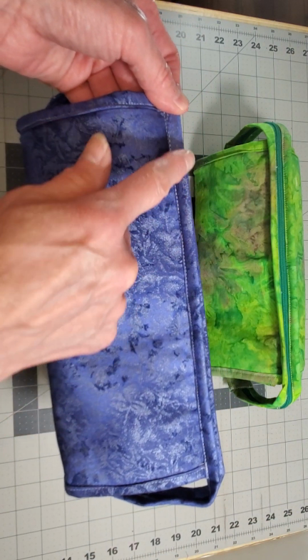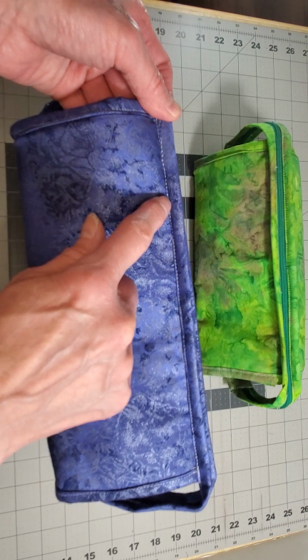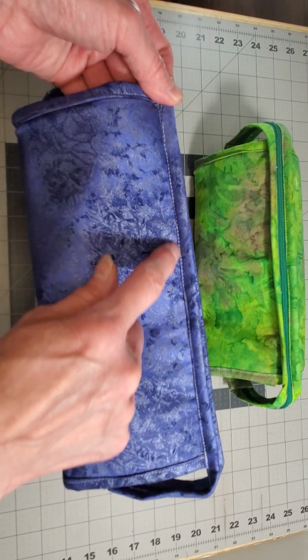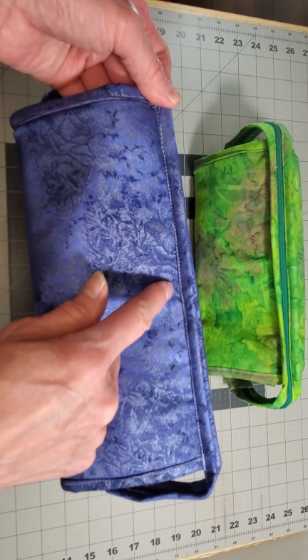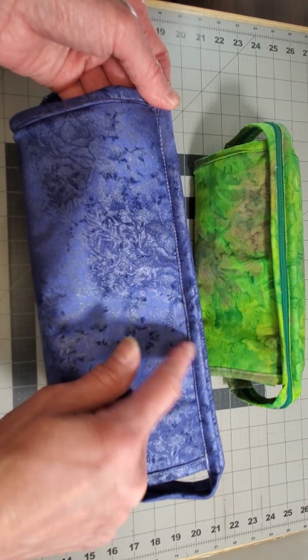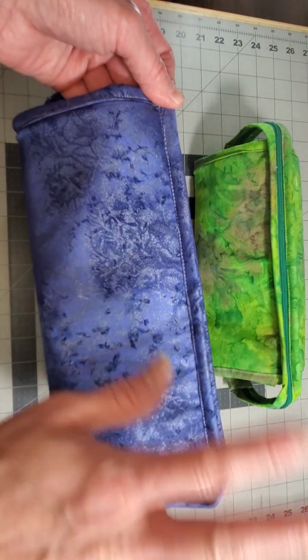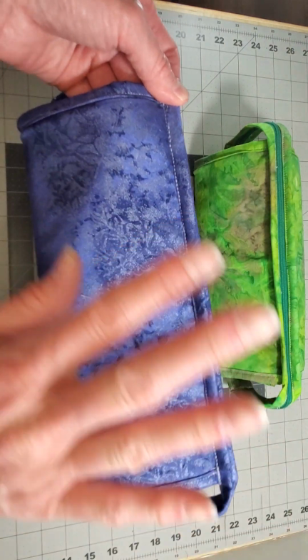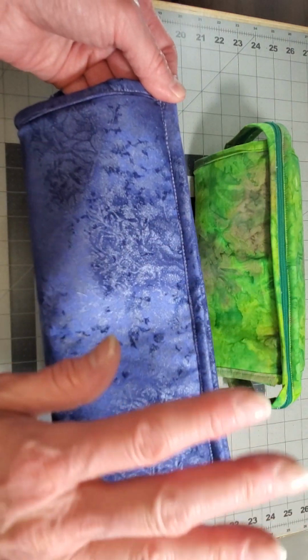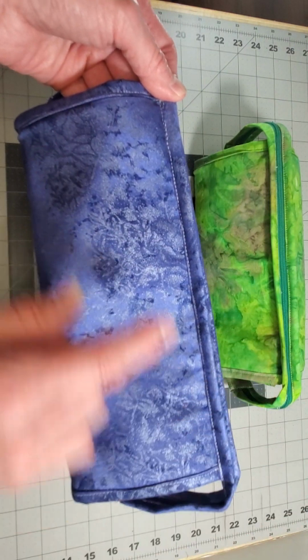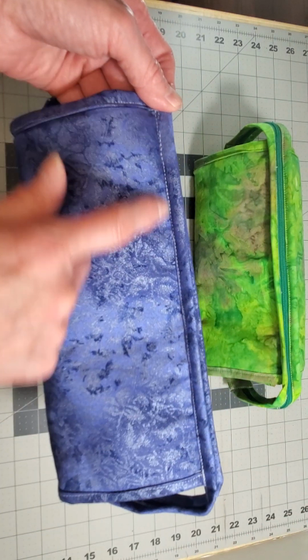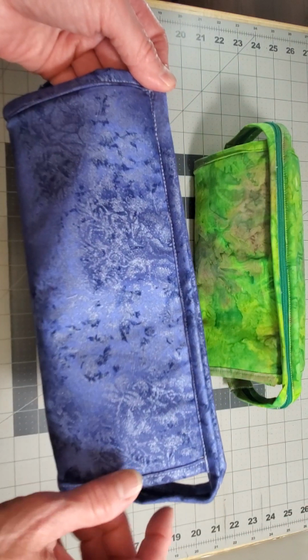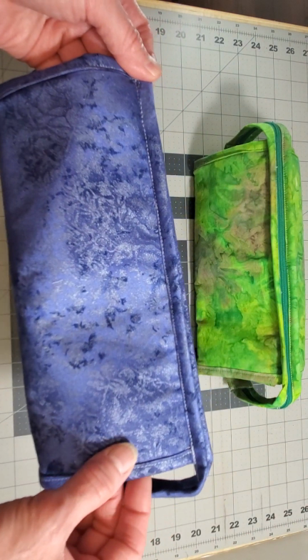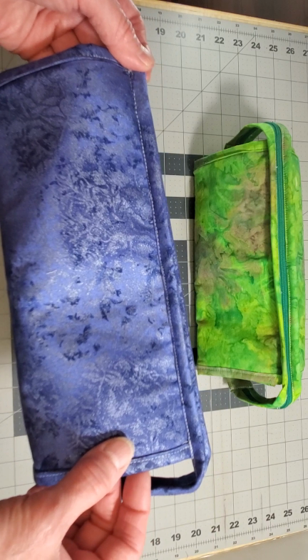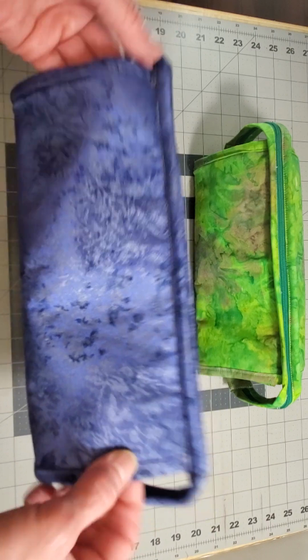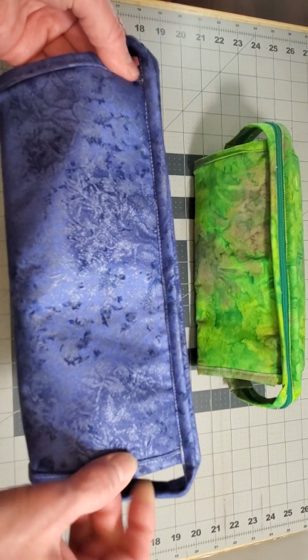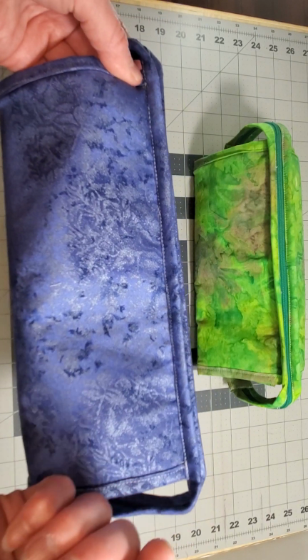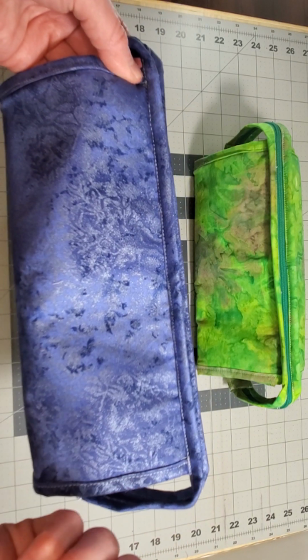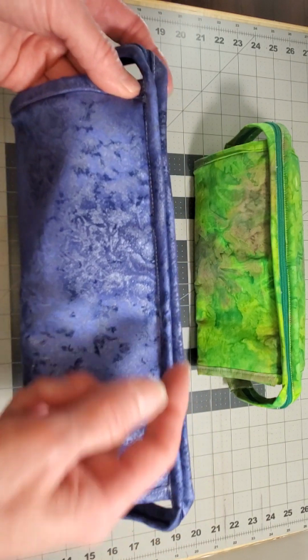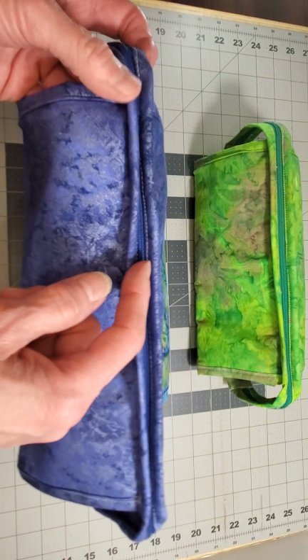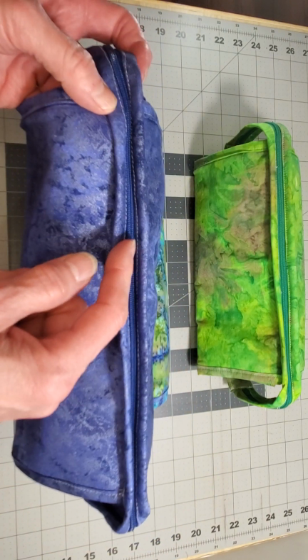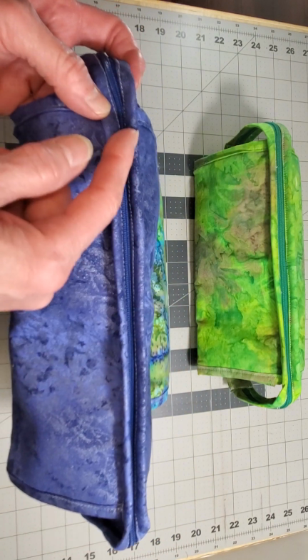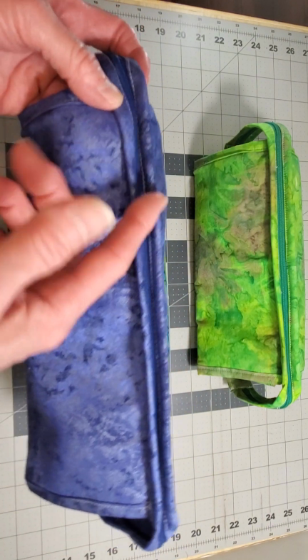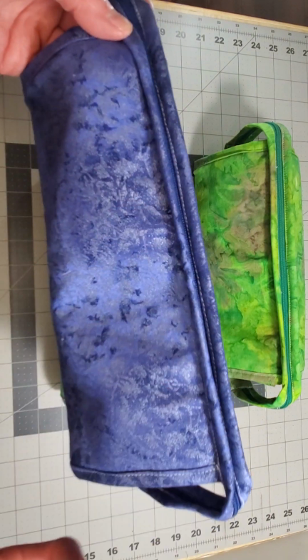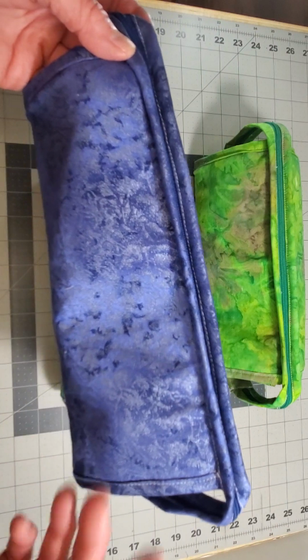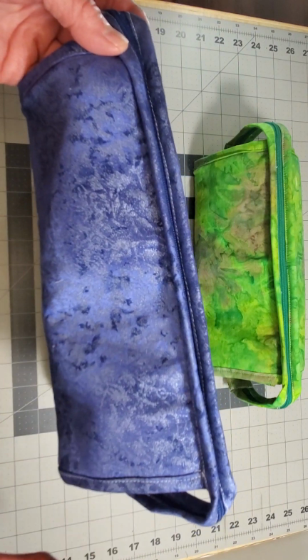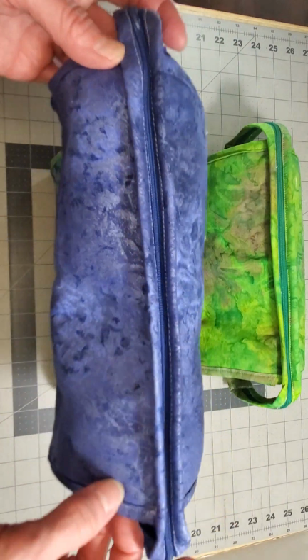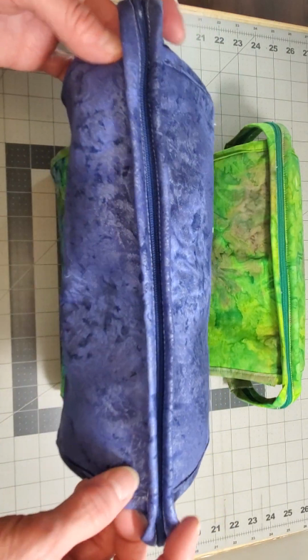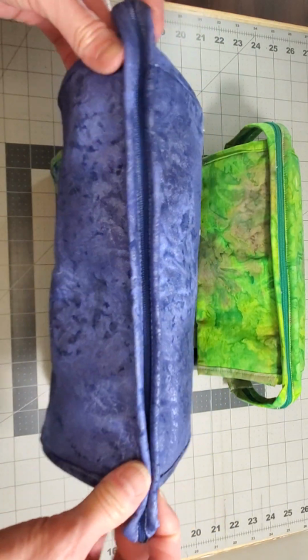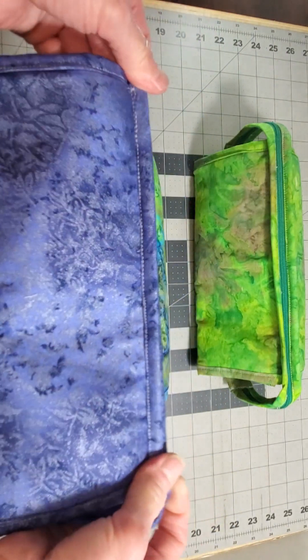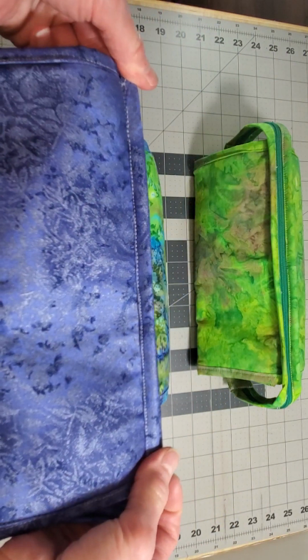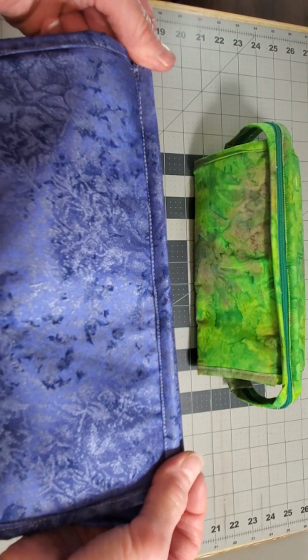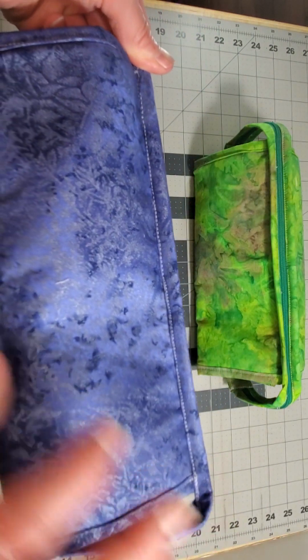Maybe a loop here and then a straight and kind of loopy — it just looks bad on there. So I ripped it all out, and in the process I actually ripped the binding, so I had to recut the binding and put it on. But it came out looking a lot better.